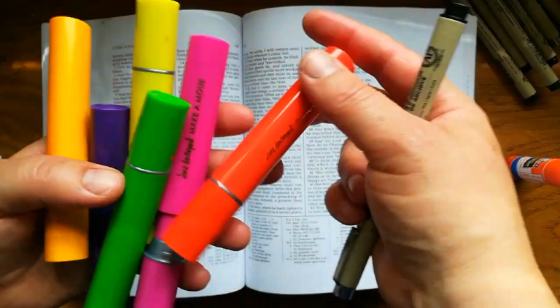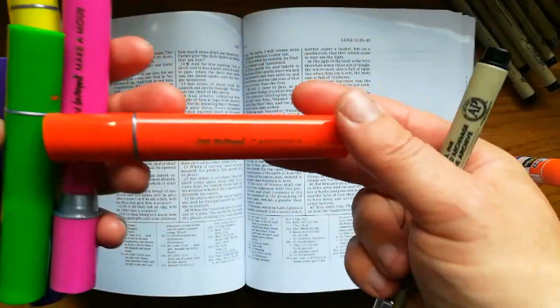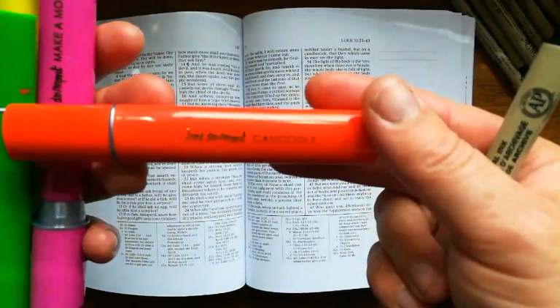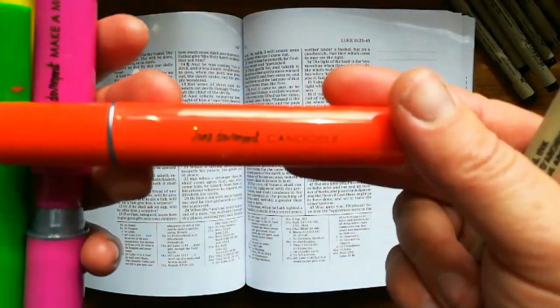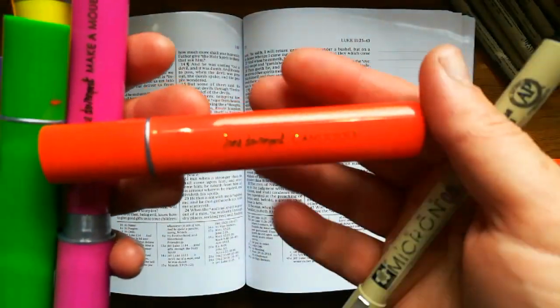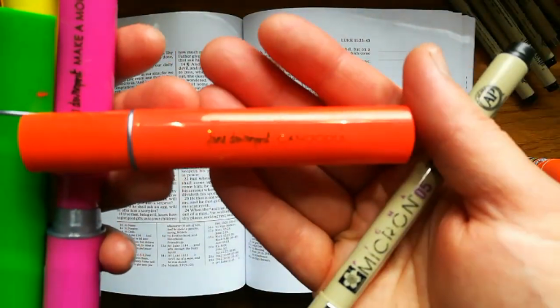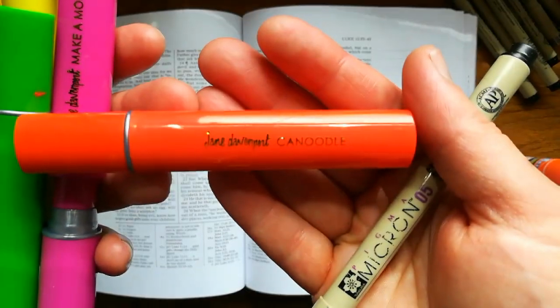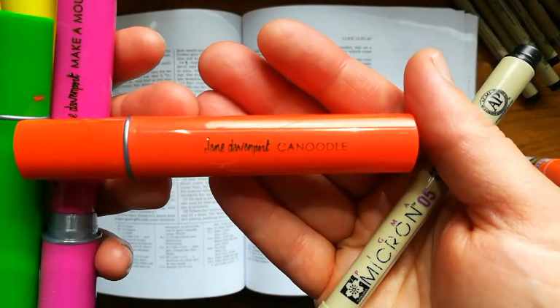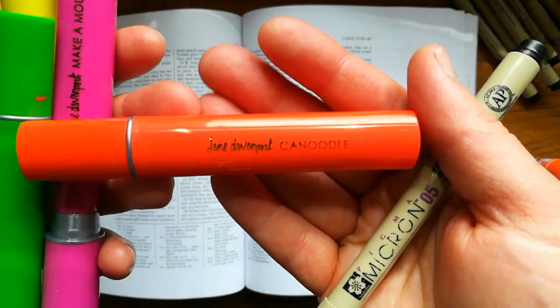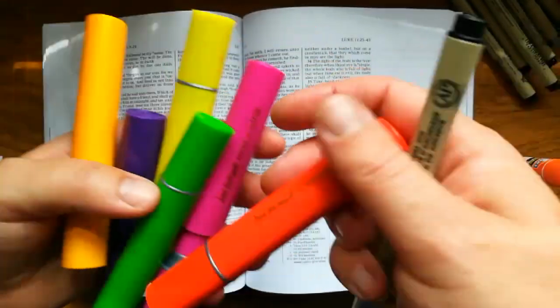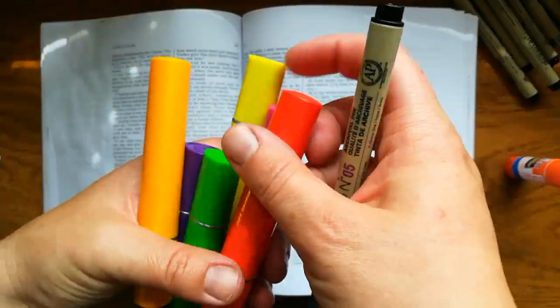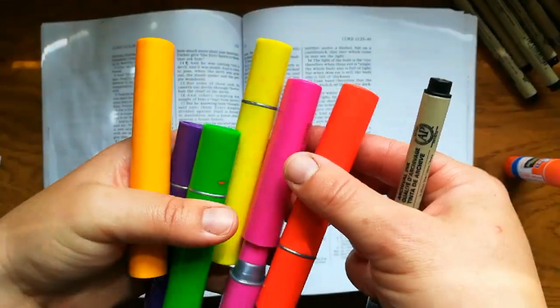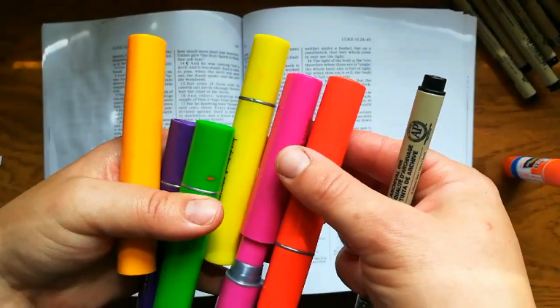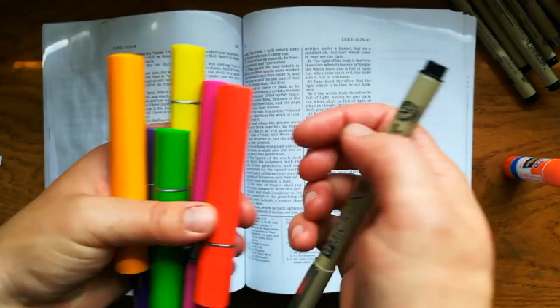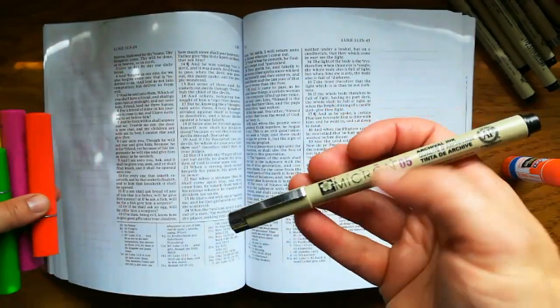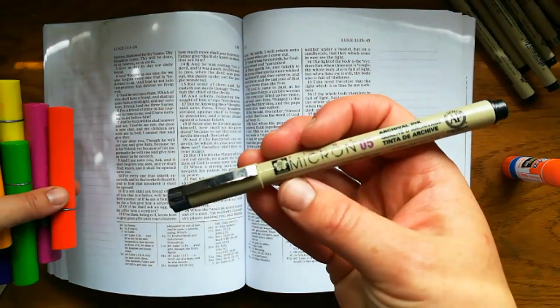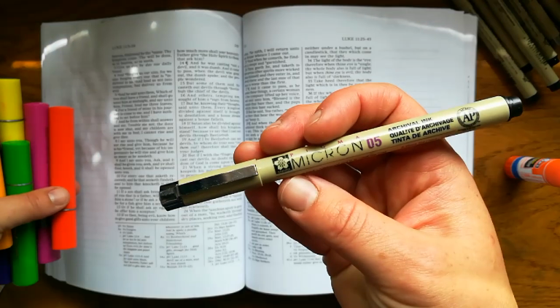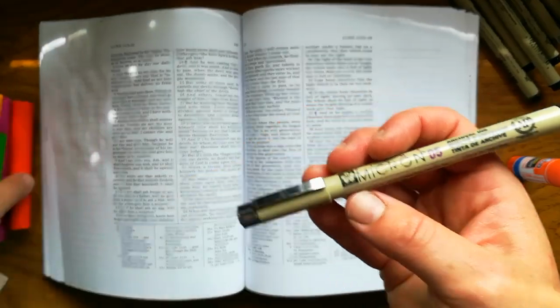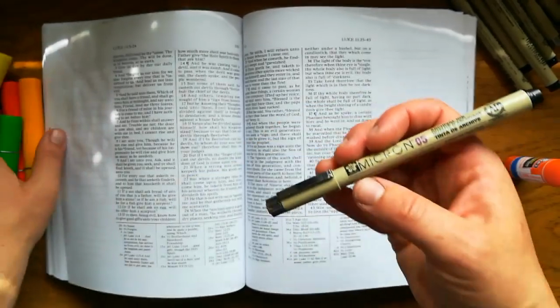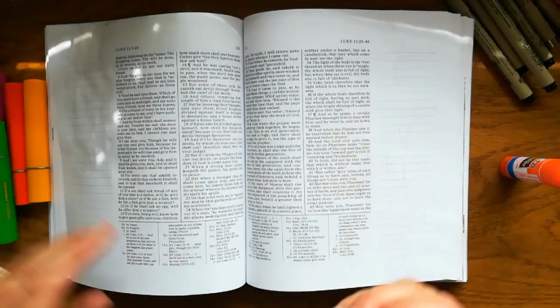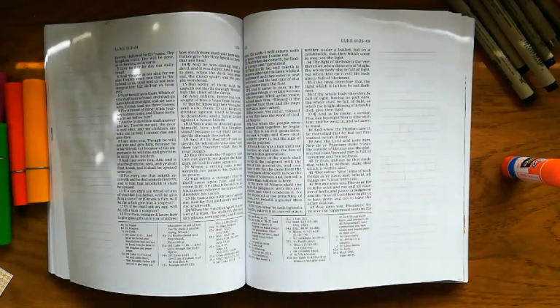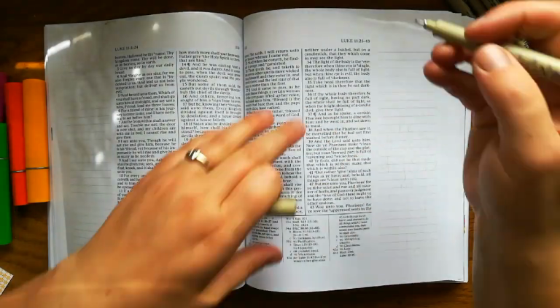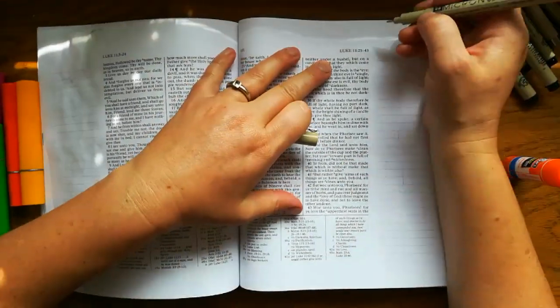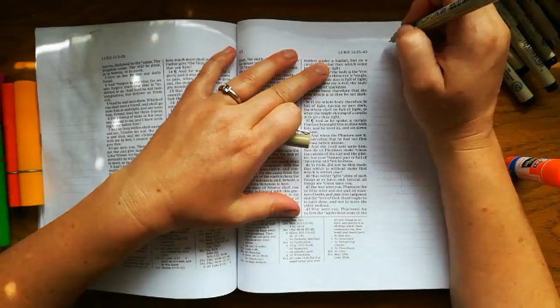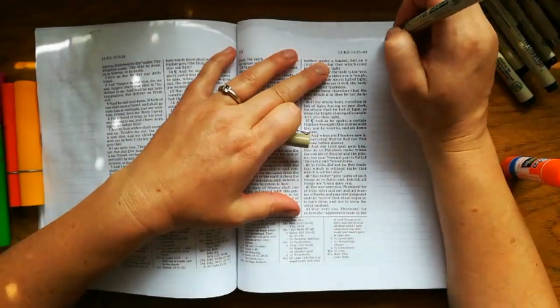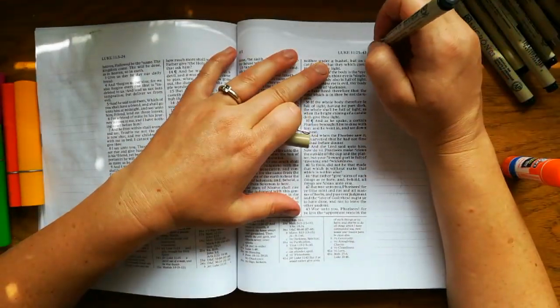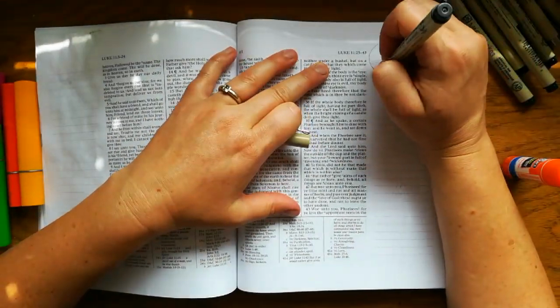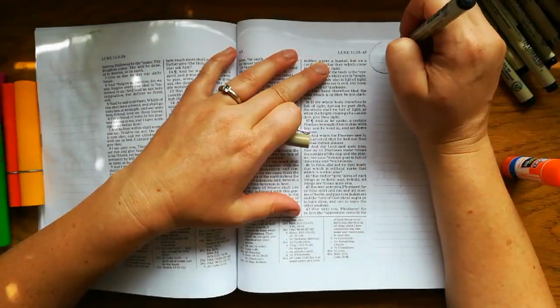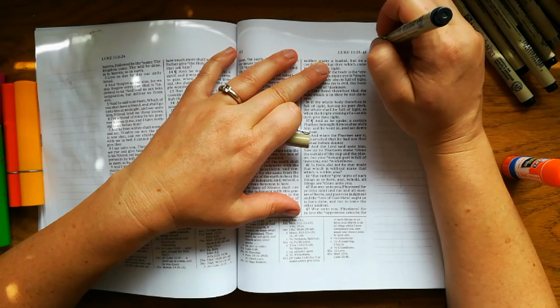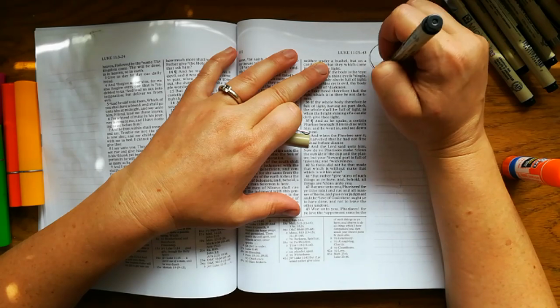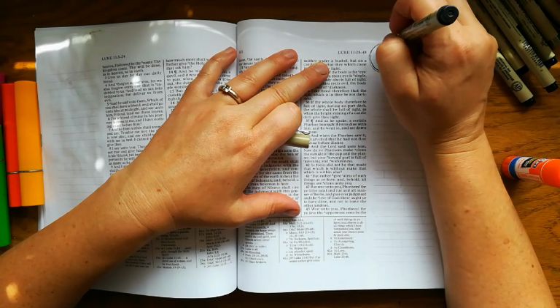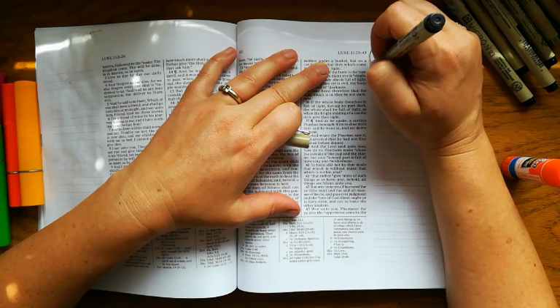Hi, it's Heidi from A Lively Hope. I'm happy to be here with another Bible journaling video for you. I am using Jane Davenport gelatos, they're similar to regular gelatos, and a micron pen.